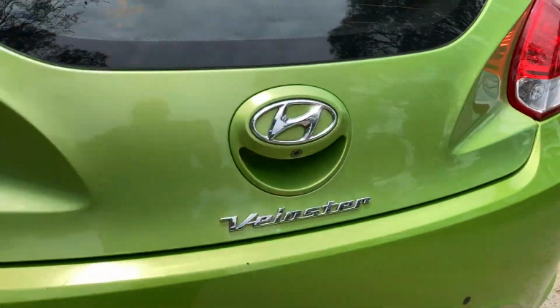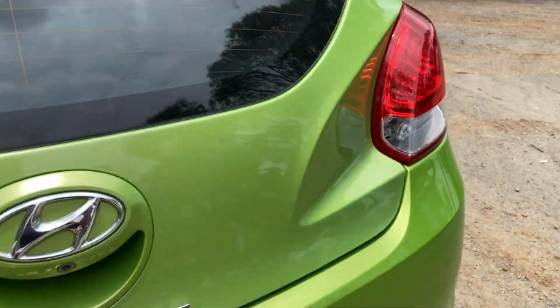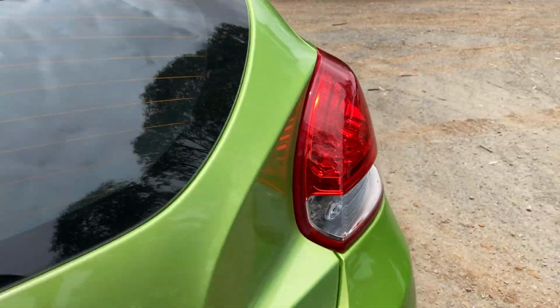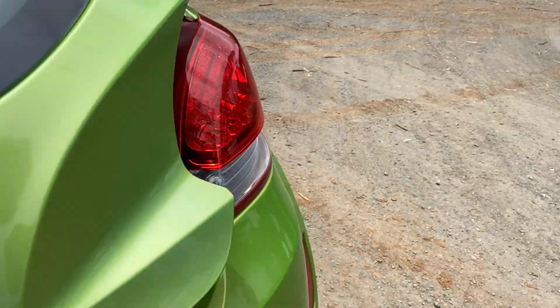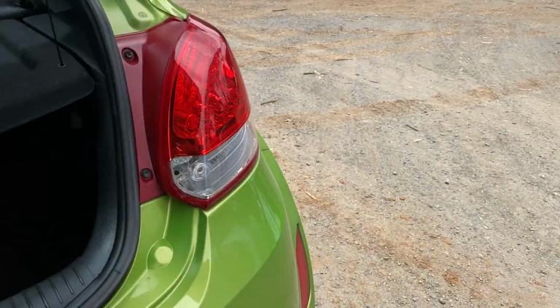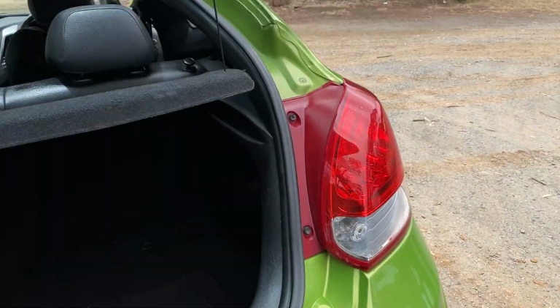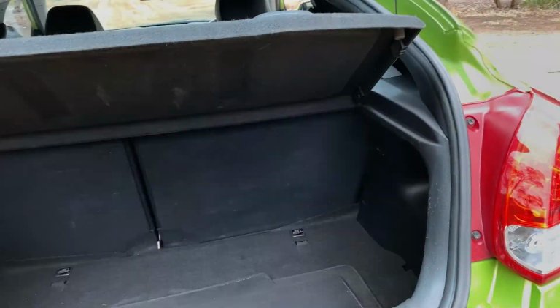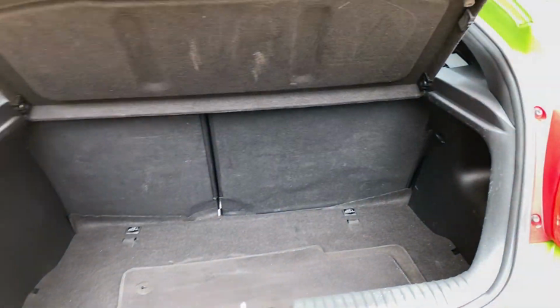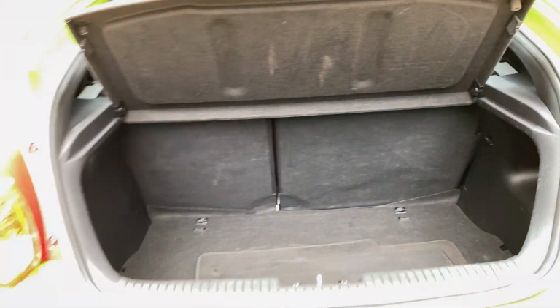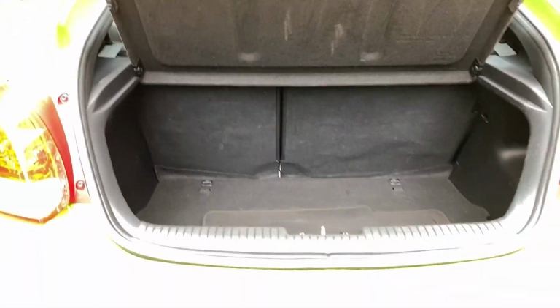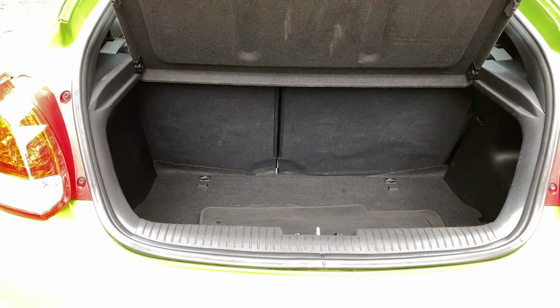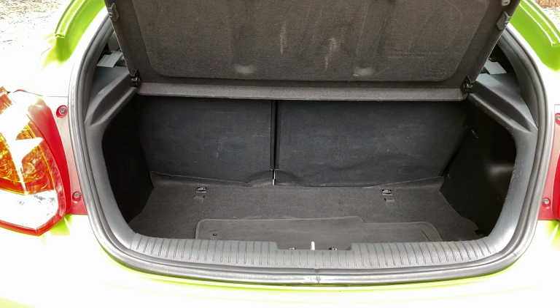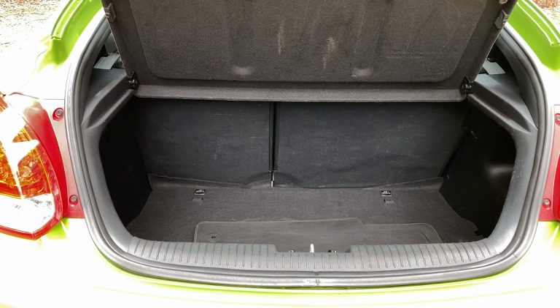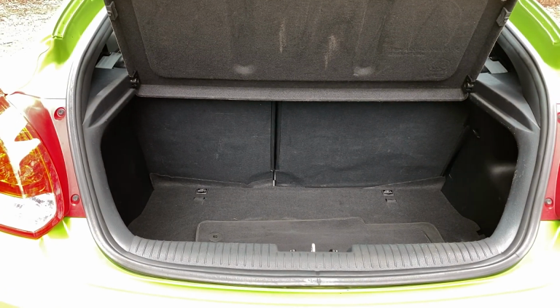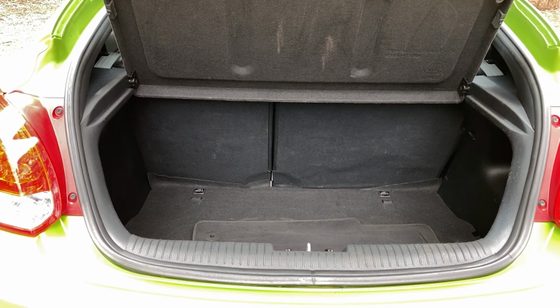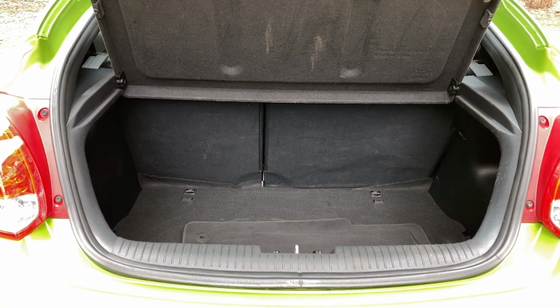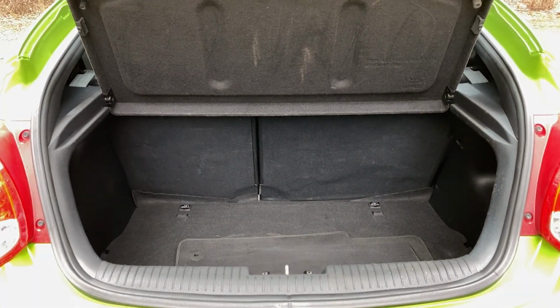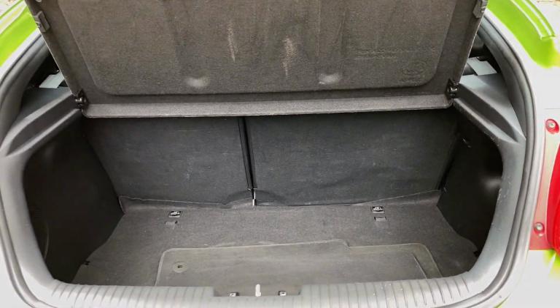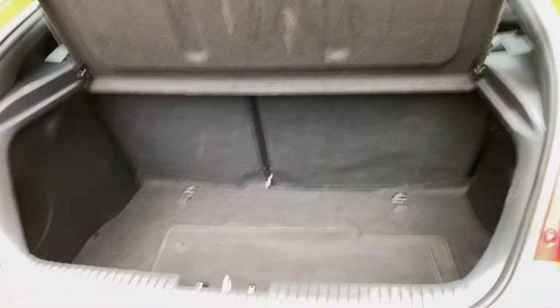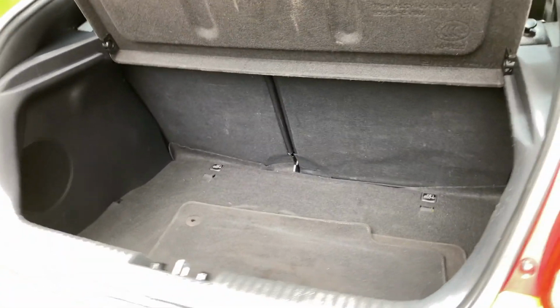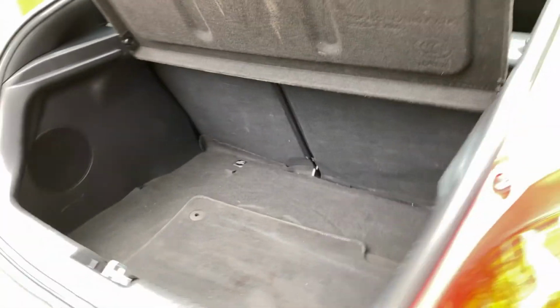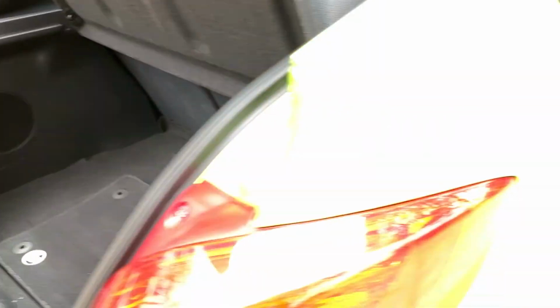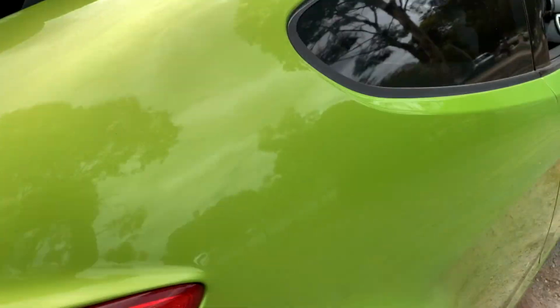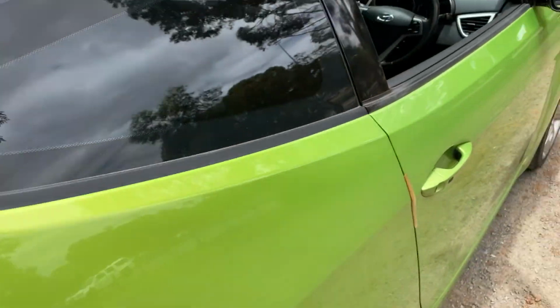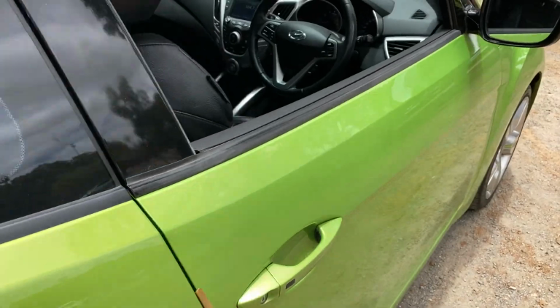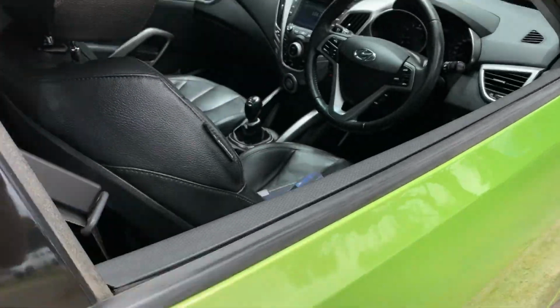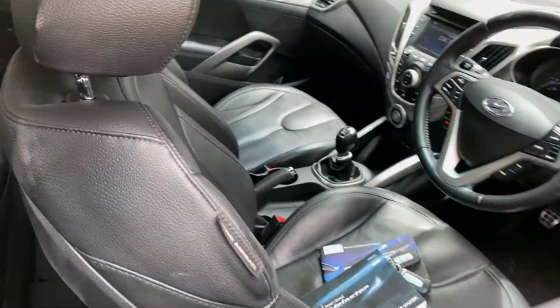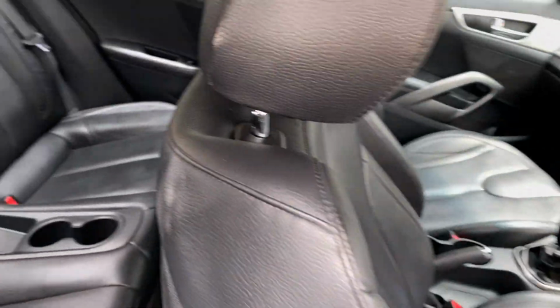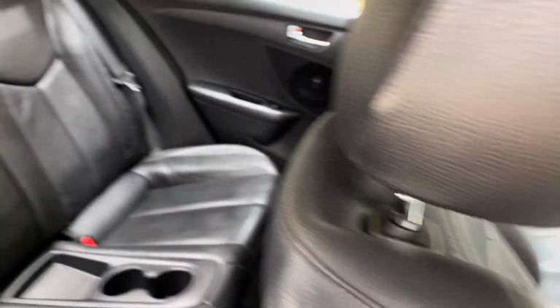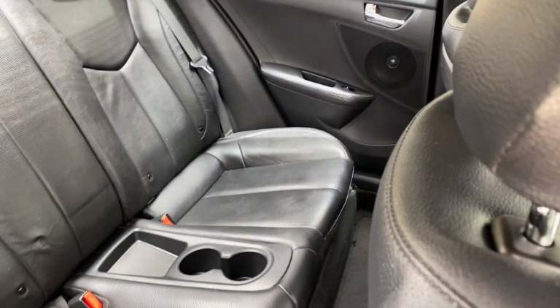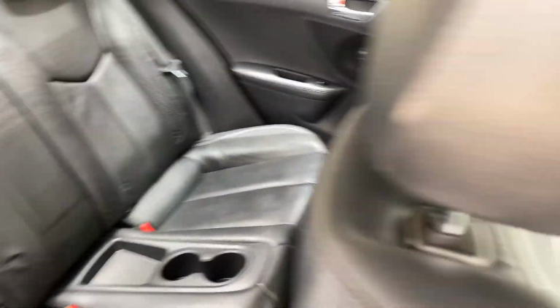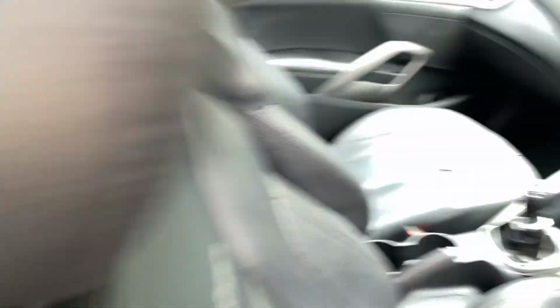As we make our way round the back, as you can see, for a larger hatch it has plenty of space in the boot with both rear passenger seats that fold forward. This car comes with a full leather interior with plenty of space for all passengers.